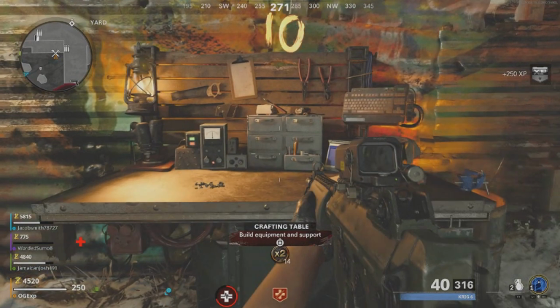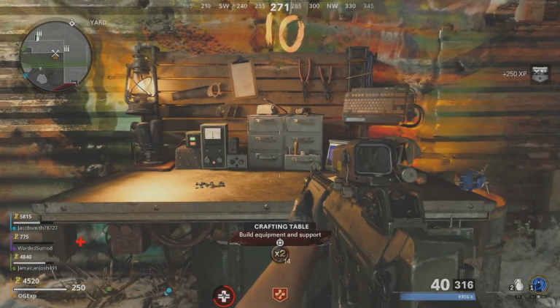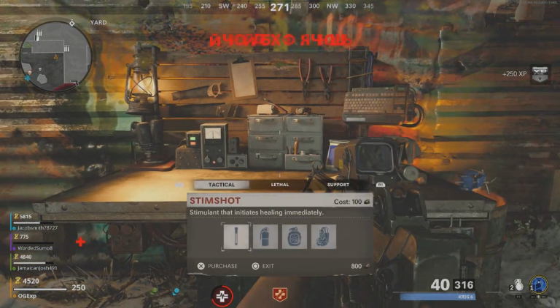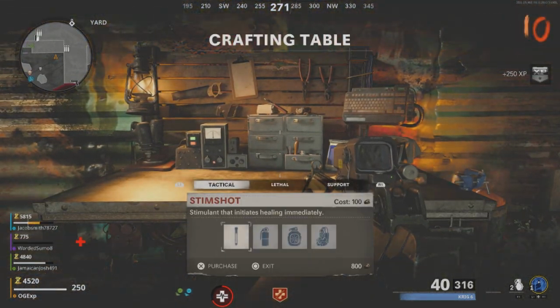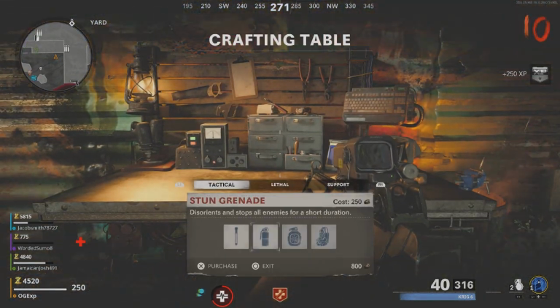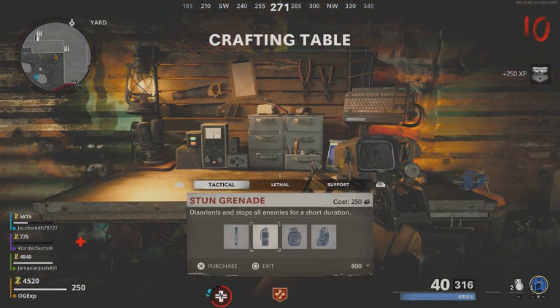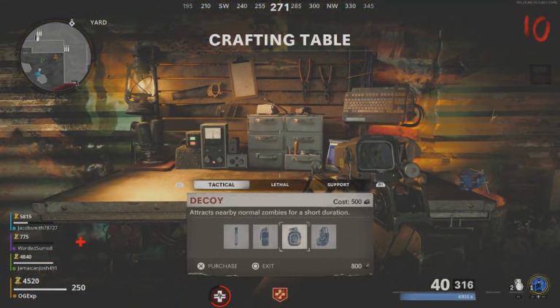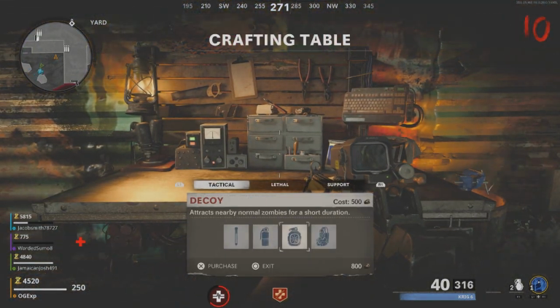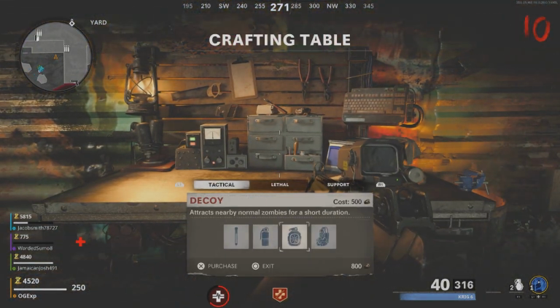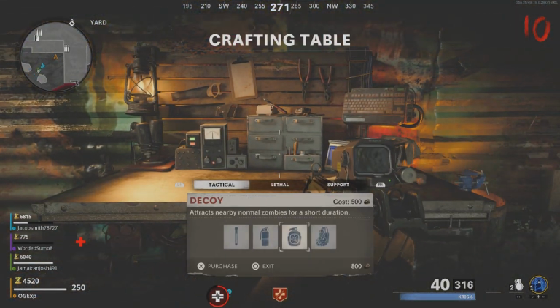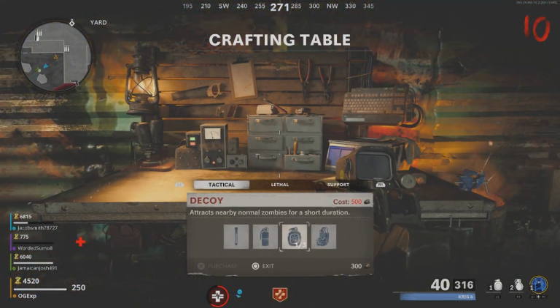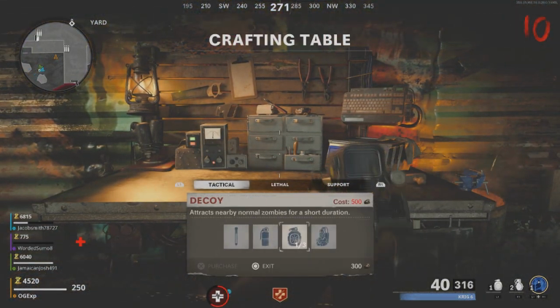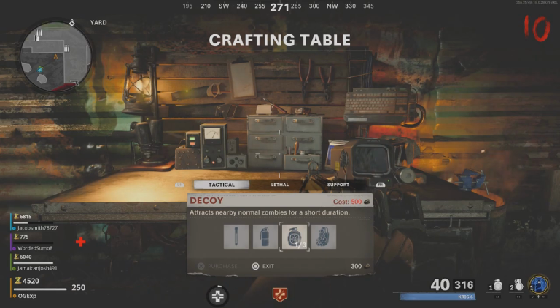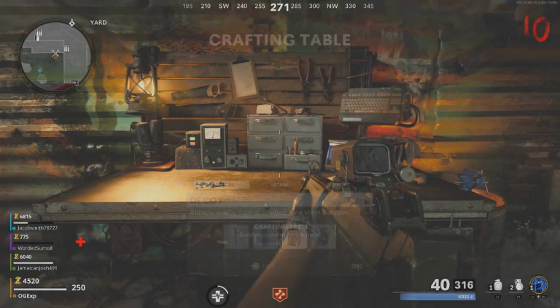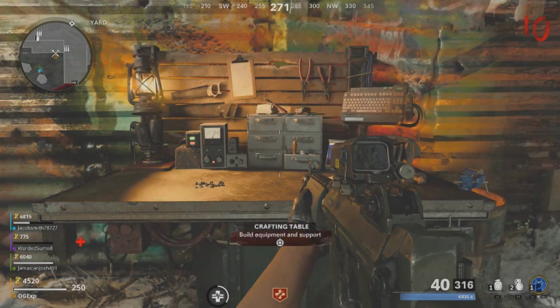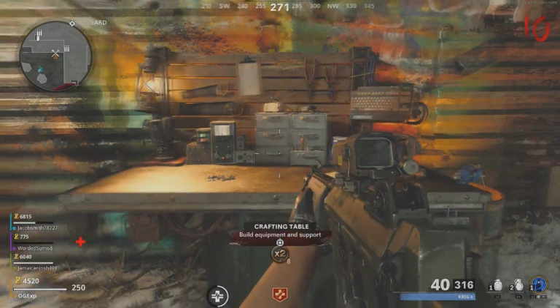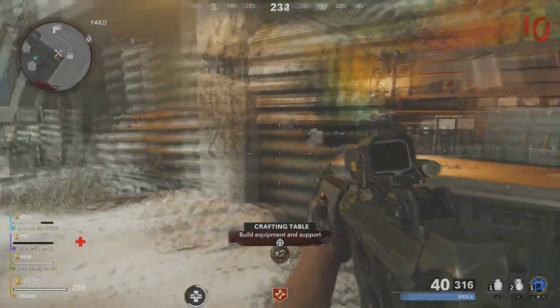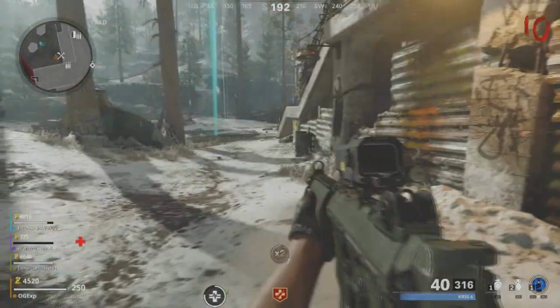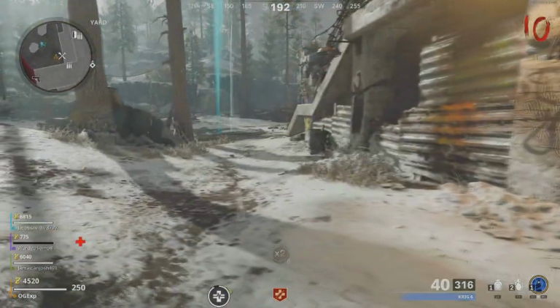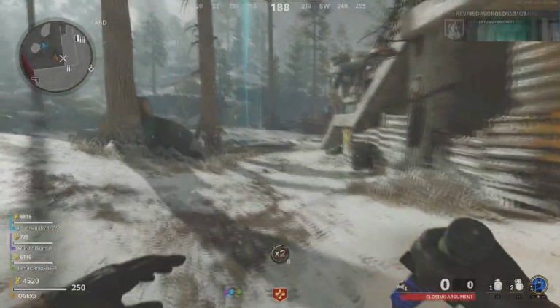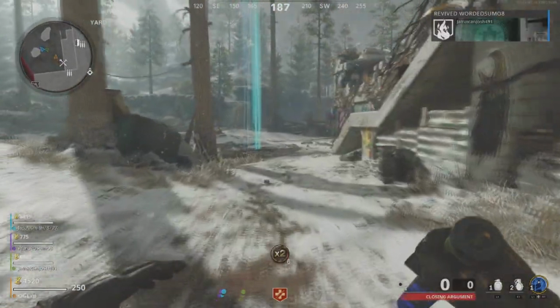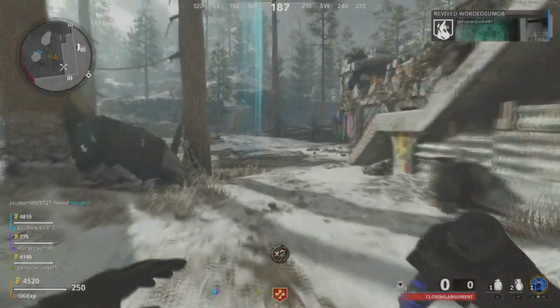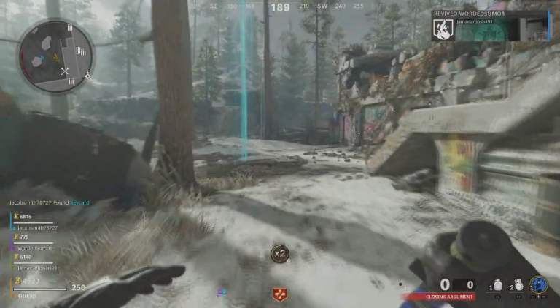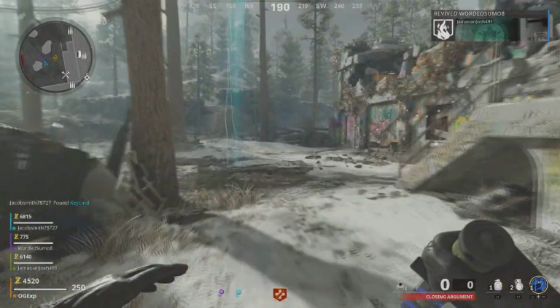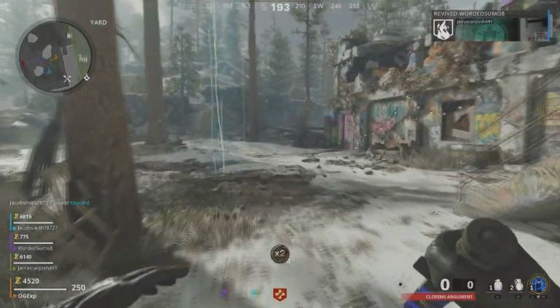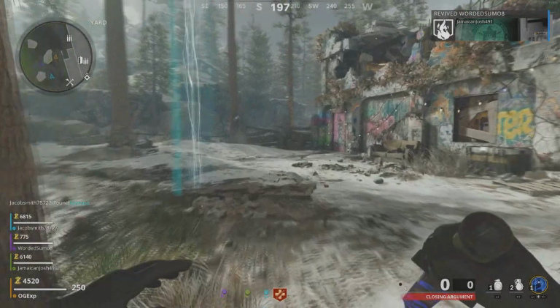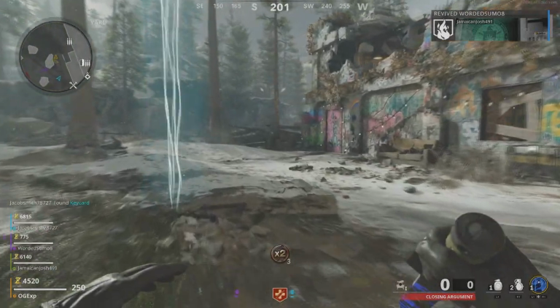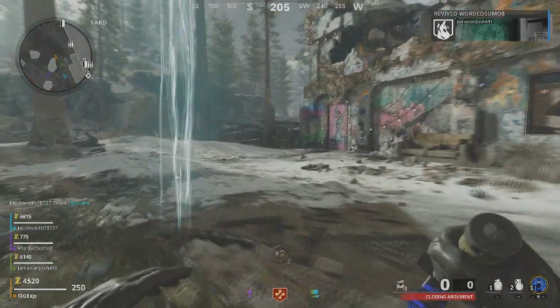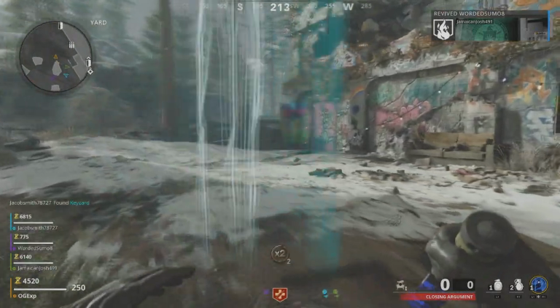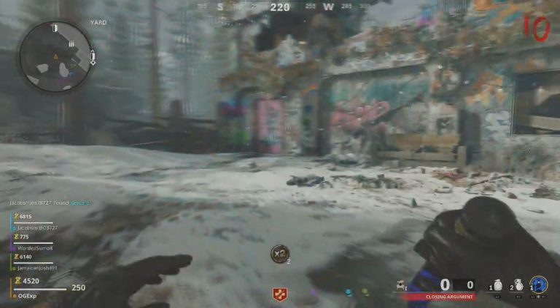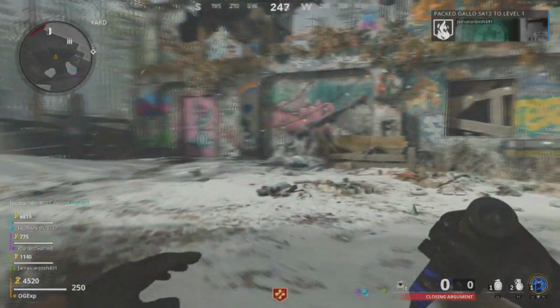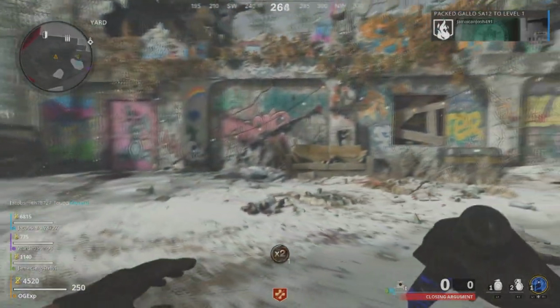Once you have the 500 green salvage, make your way over to the crafting table and buy yourself a decoy grenade. You're probably thinking a decoy grenade only lasts for five seconds — guess what, it doesn't anymore.